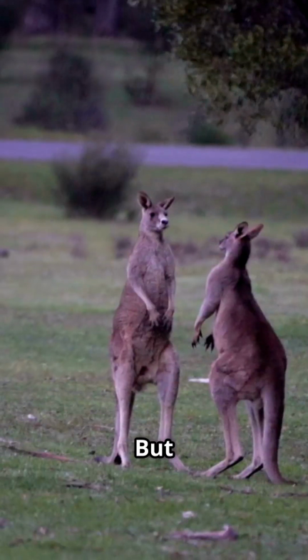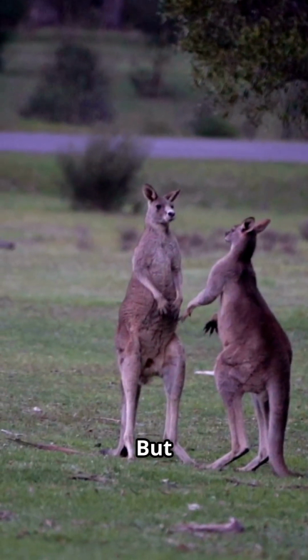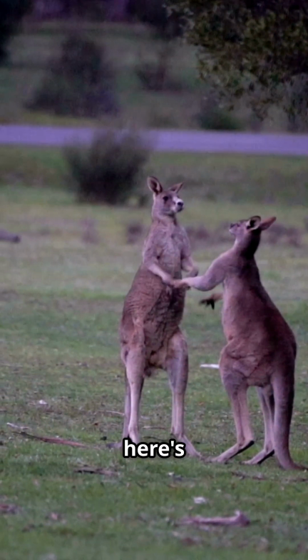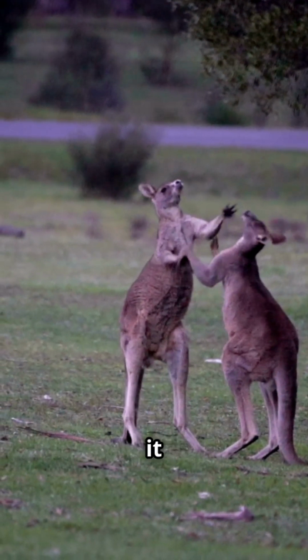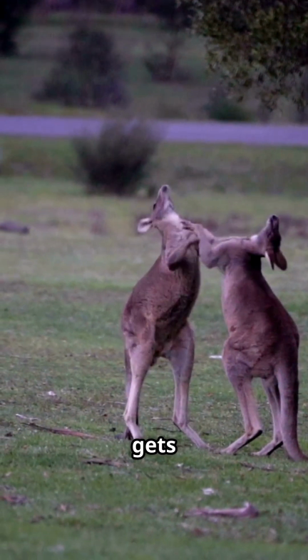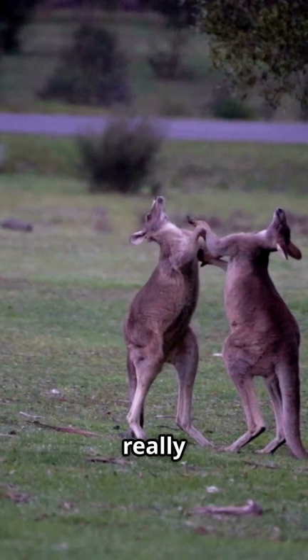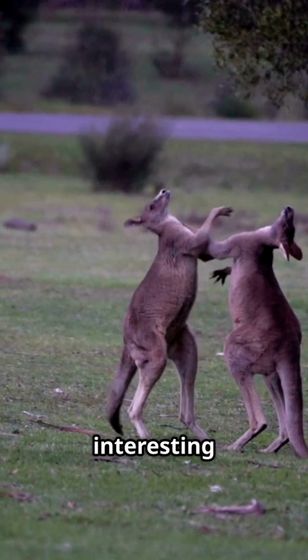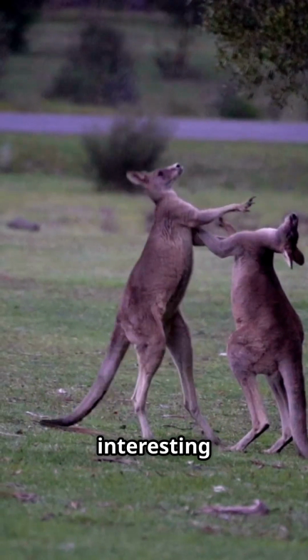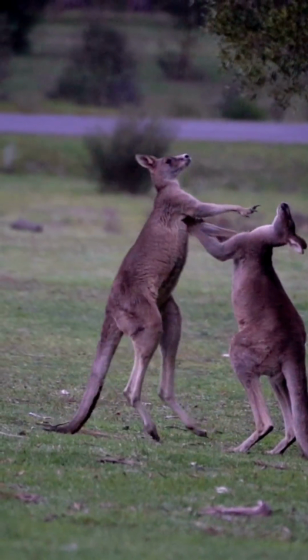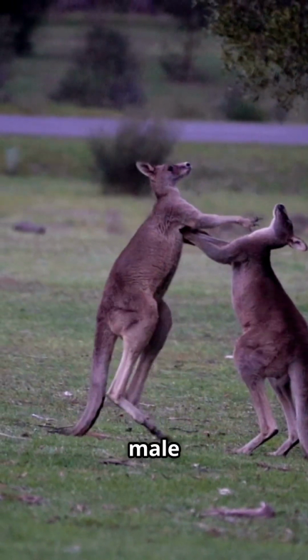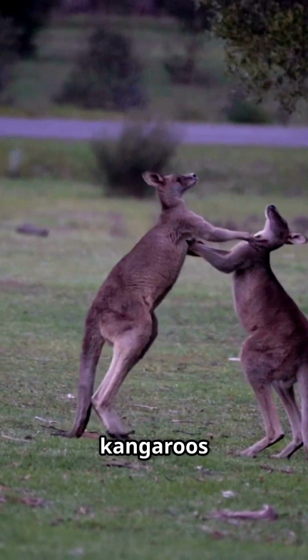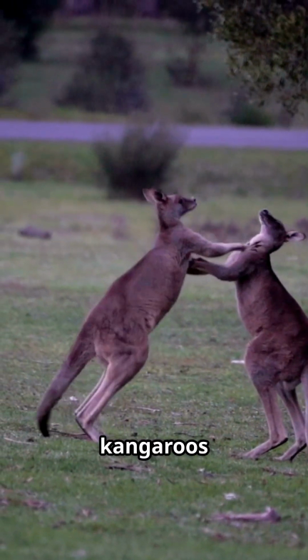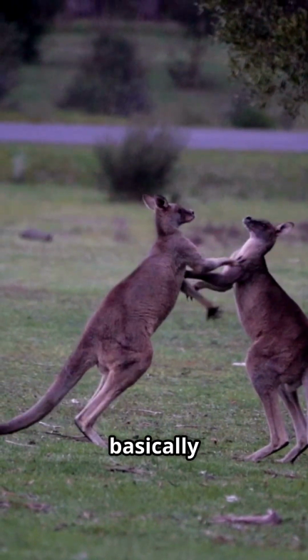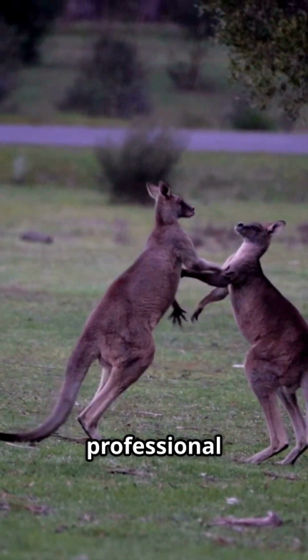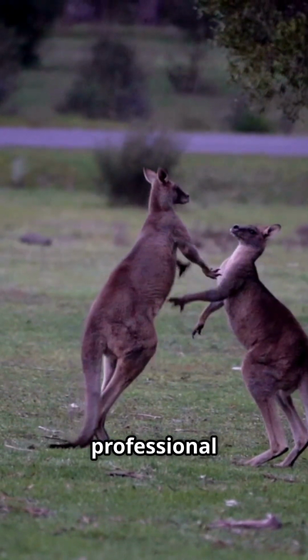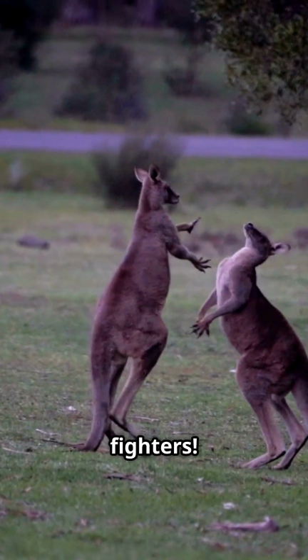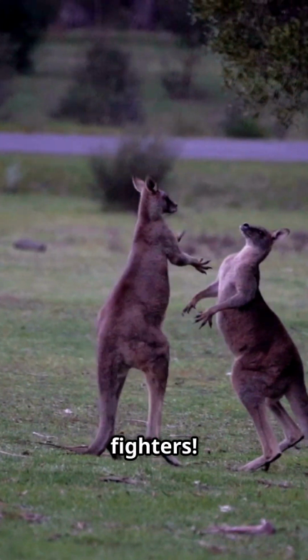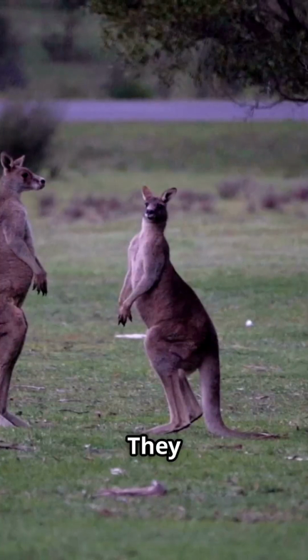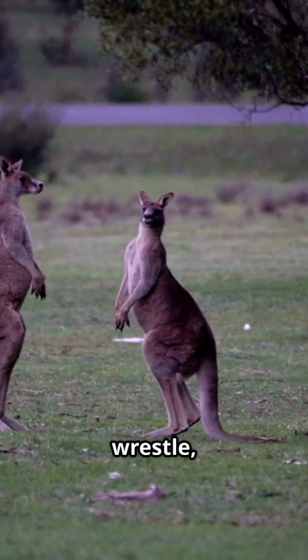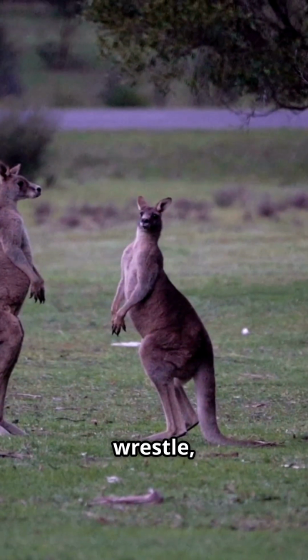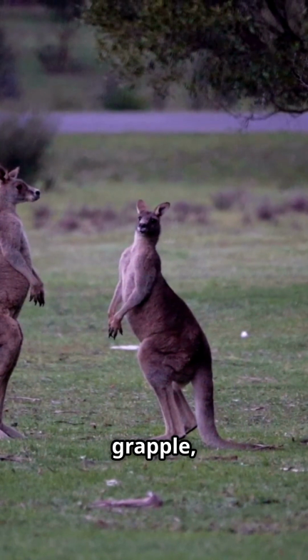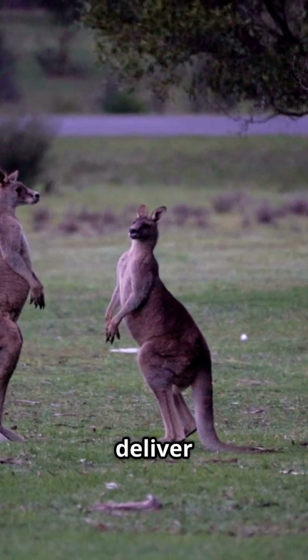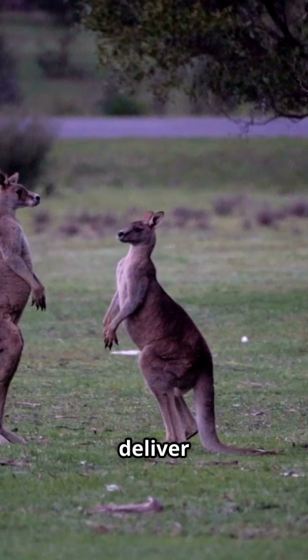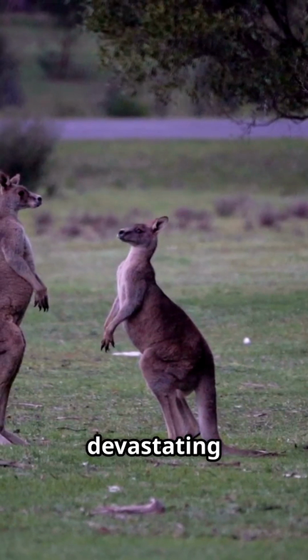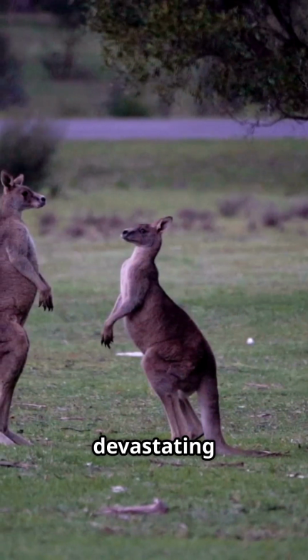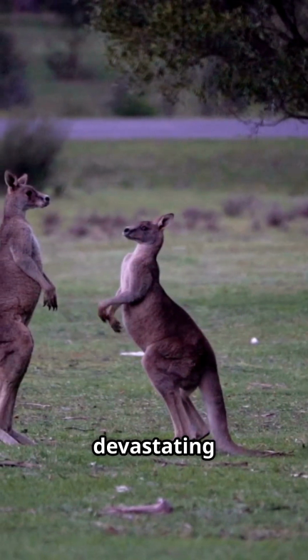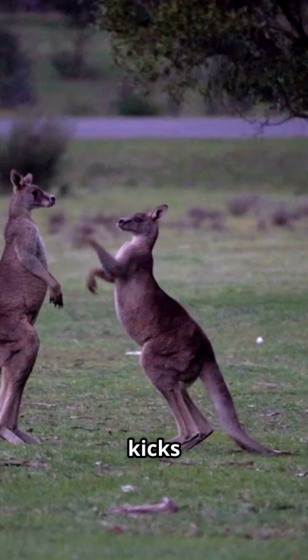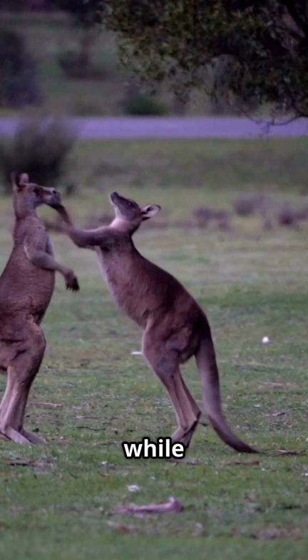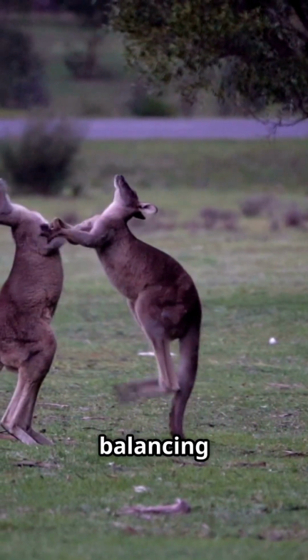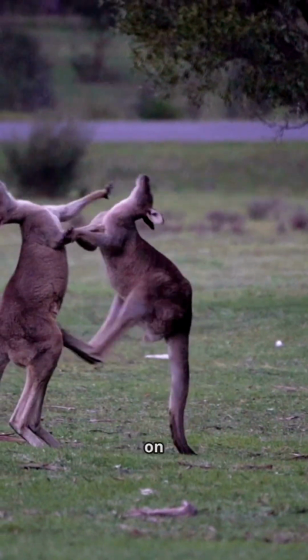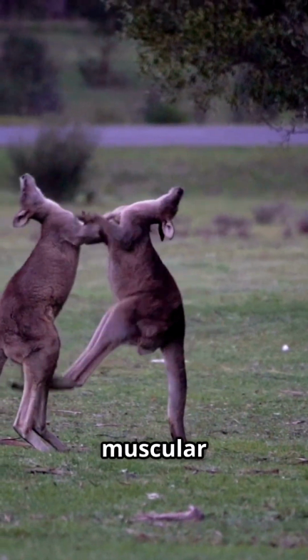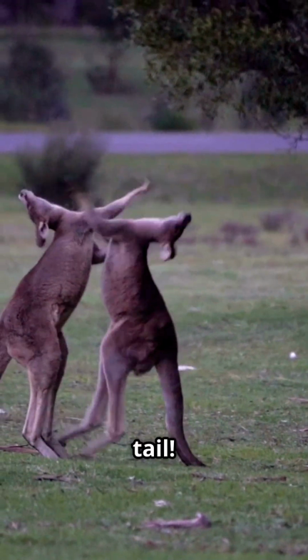But here's where it gets really interesting. Male kangaroos are basically professional fighters — they wrestle, grapple, and deliver devastating kicks while balancing on that muscular tail.